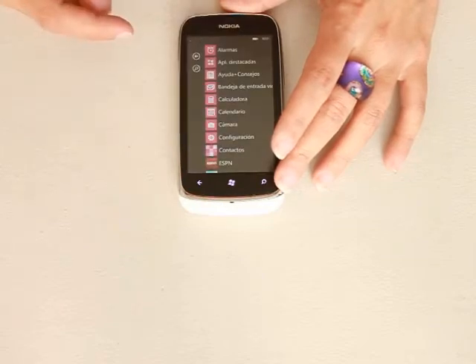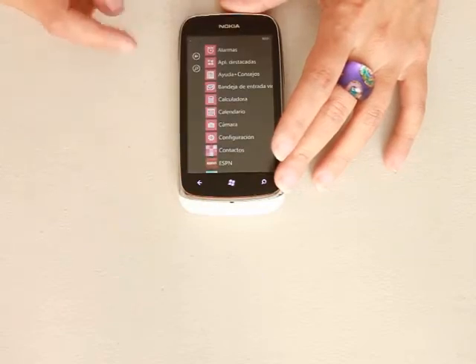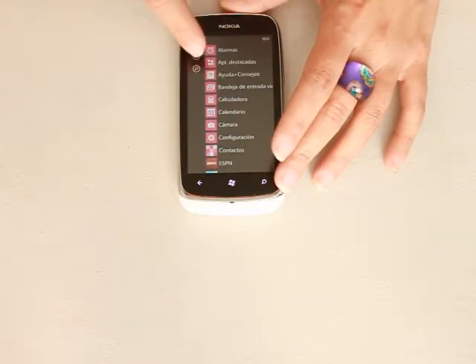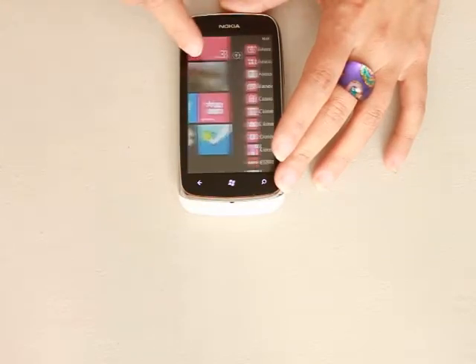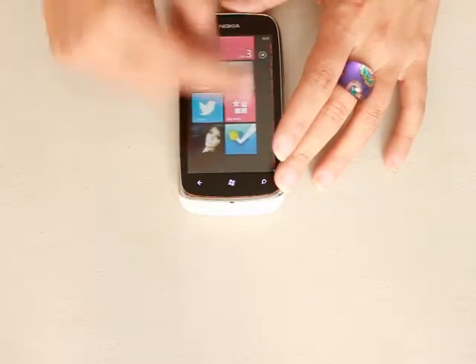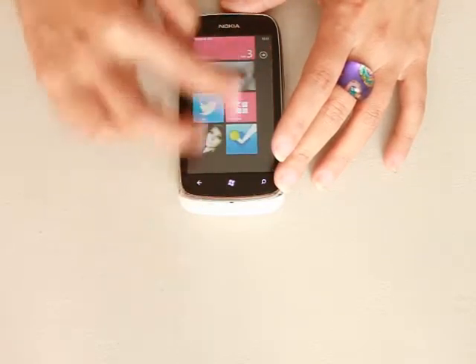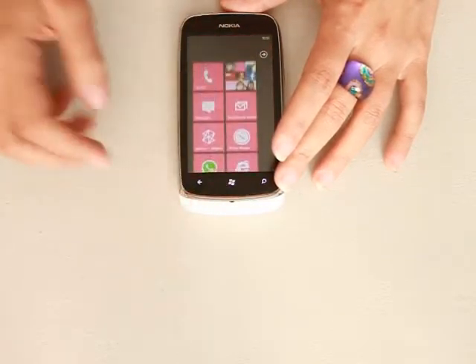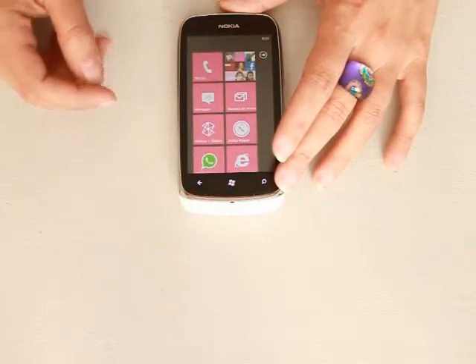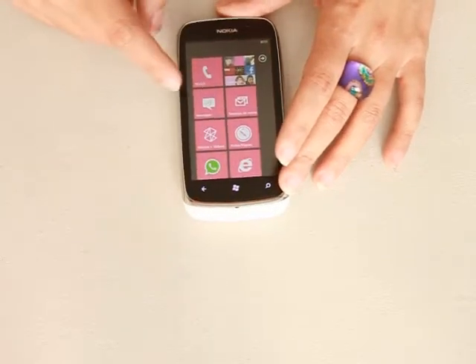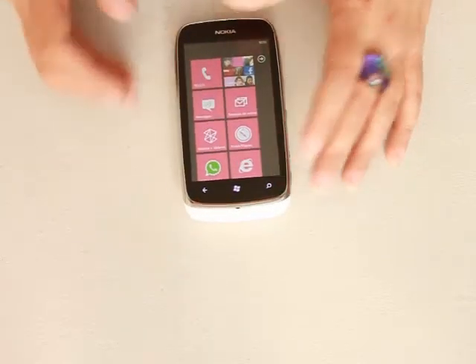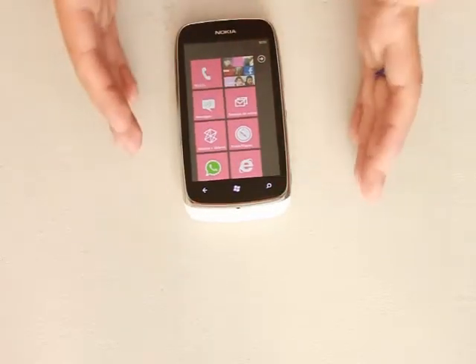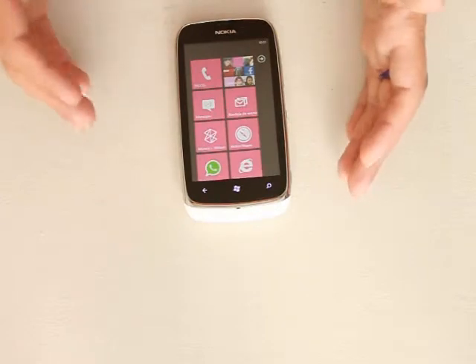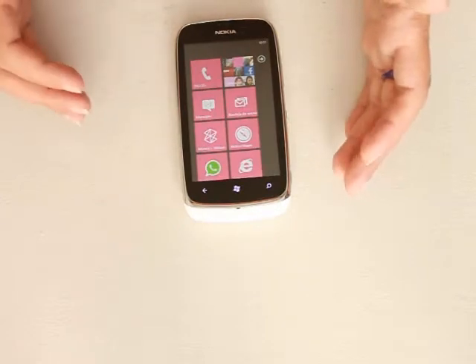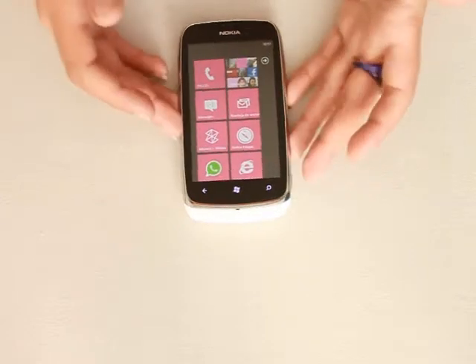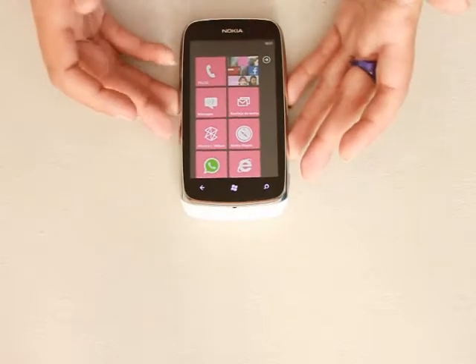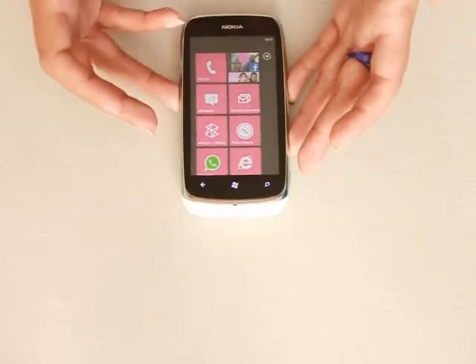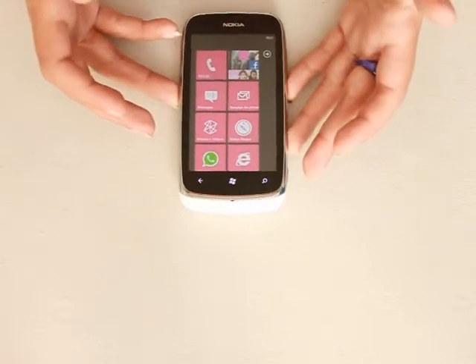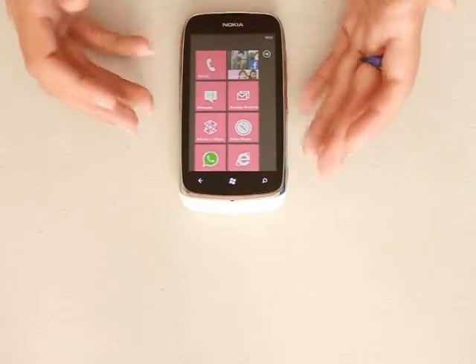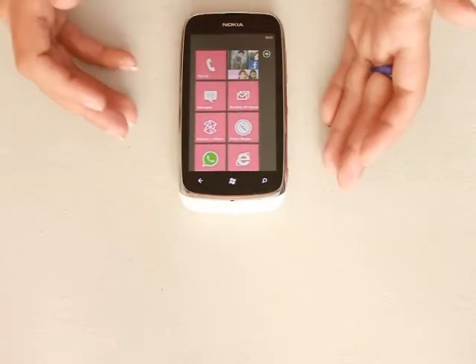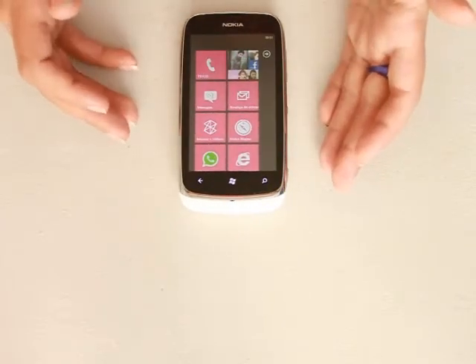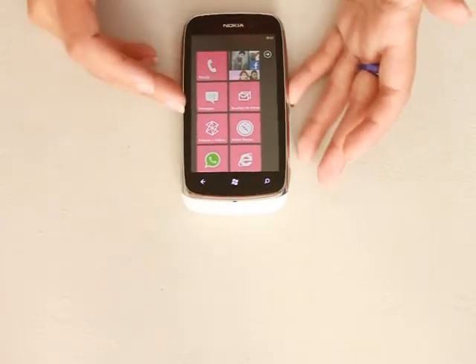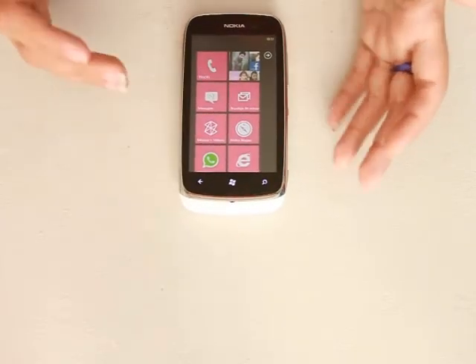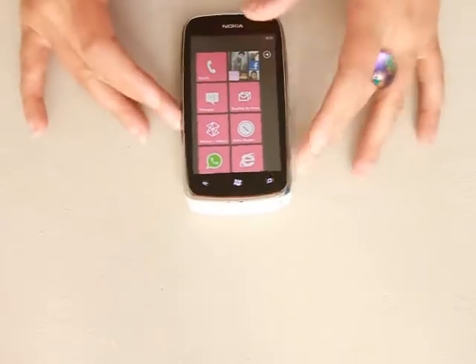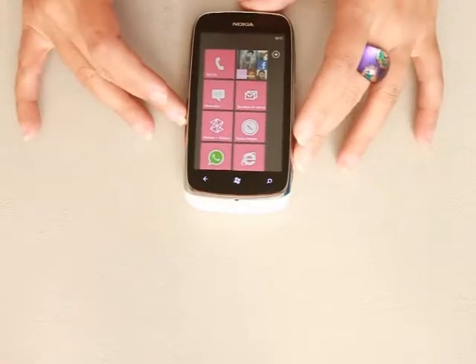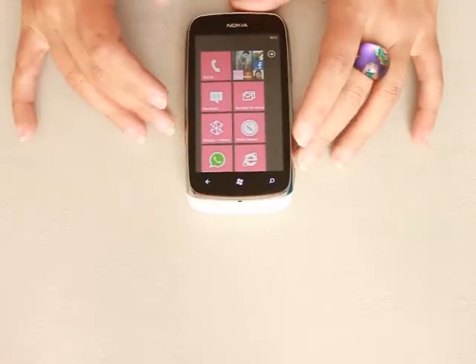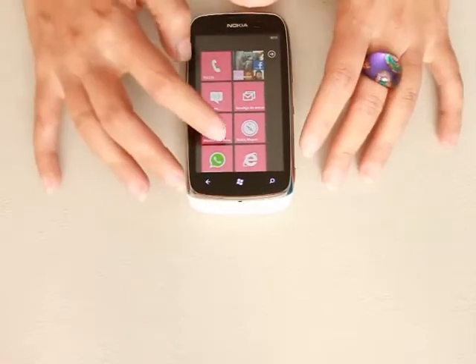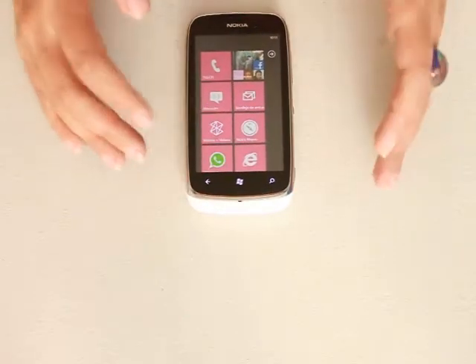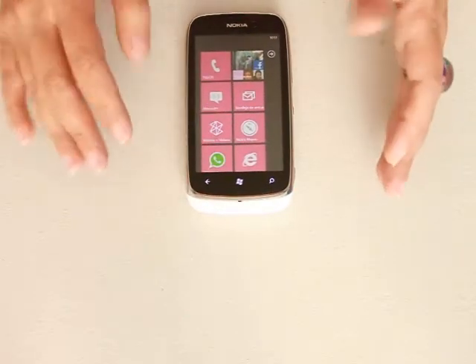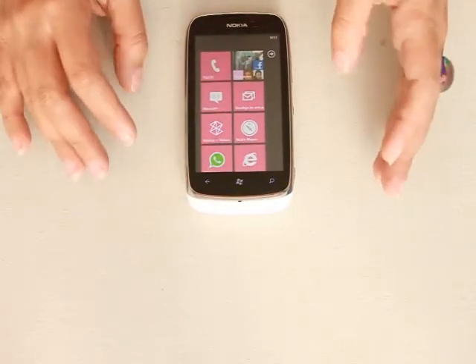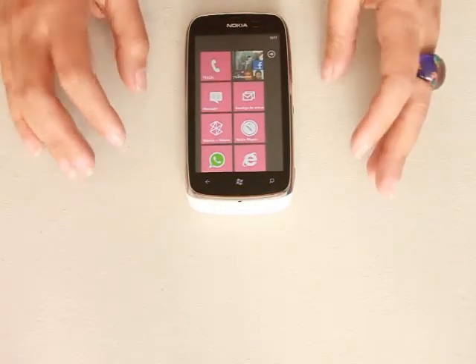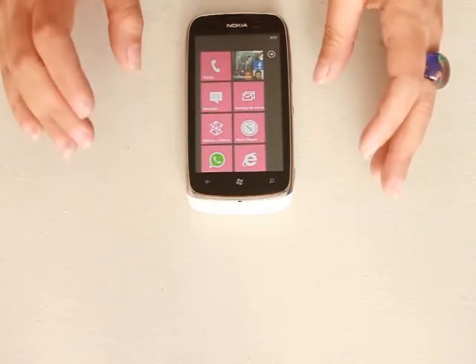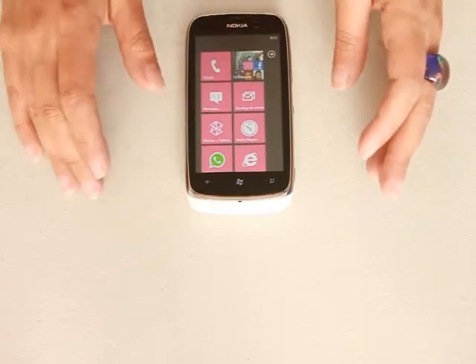You slide it up and you get your menu. This is the first menu that you will find, which is all different. Since this is a Windows Phone, you will find a lot of differences. All of the components obviously are from Microsoft.